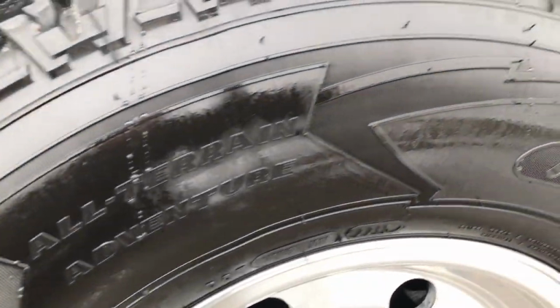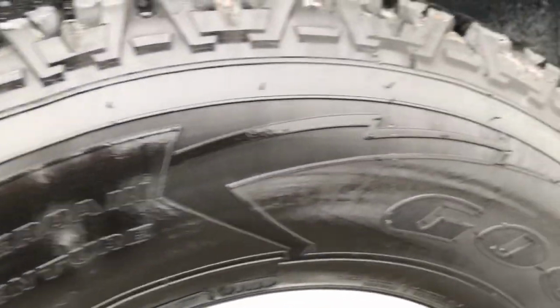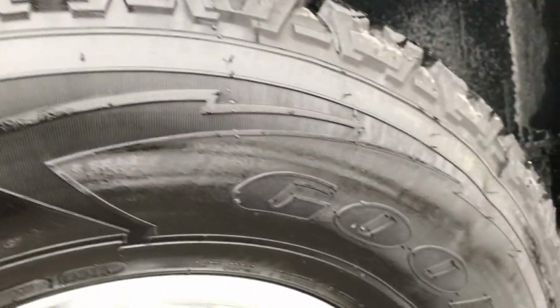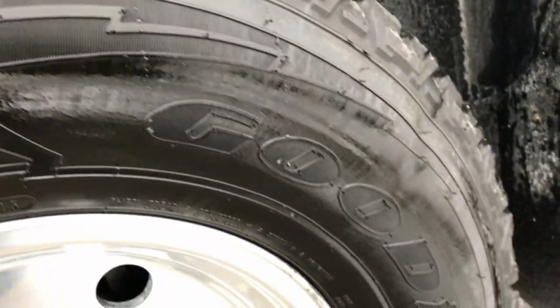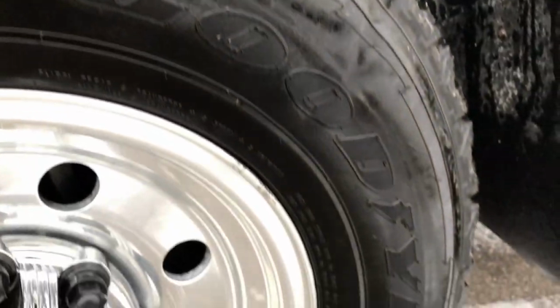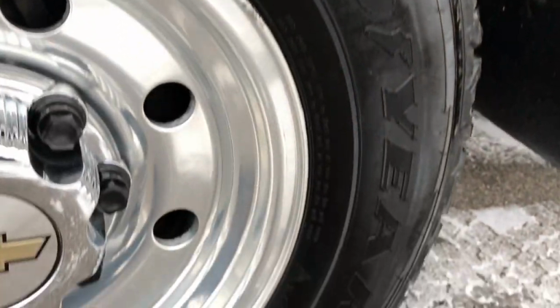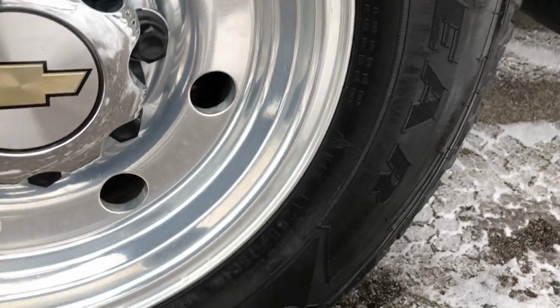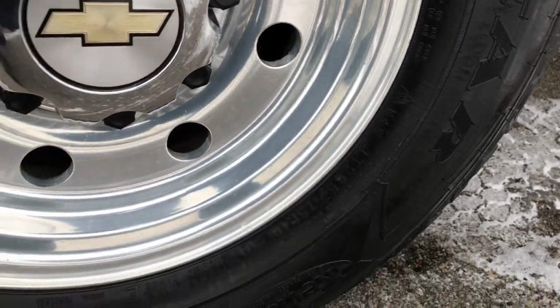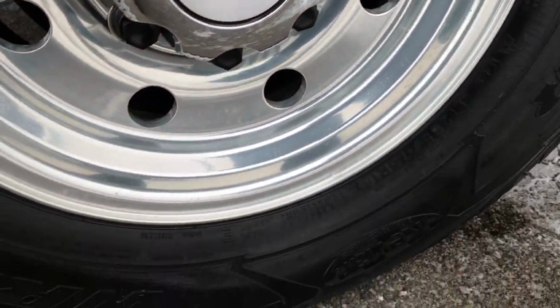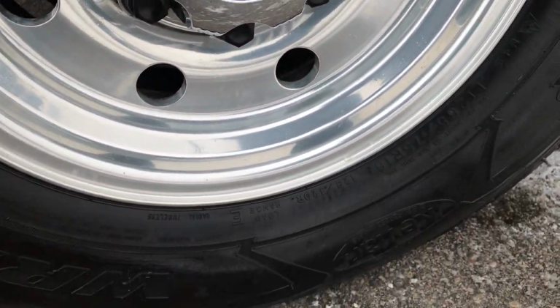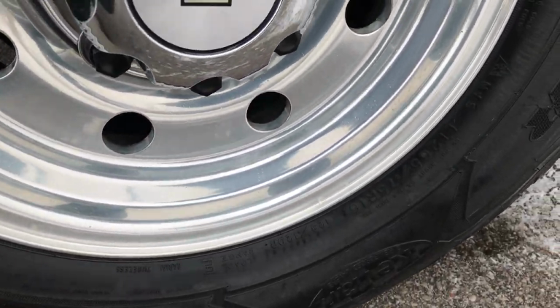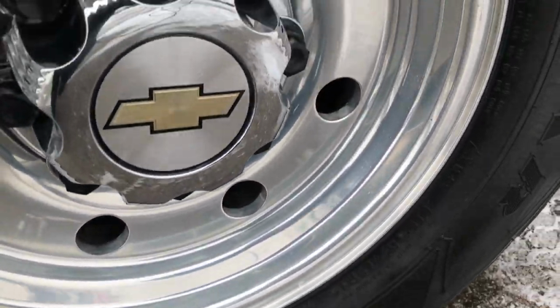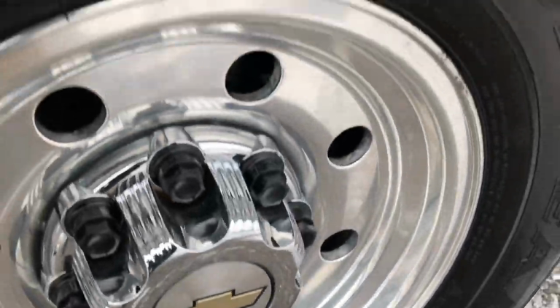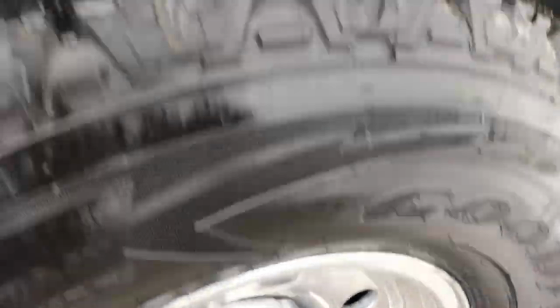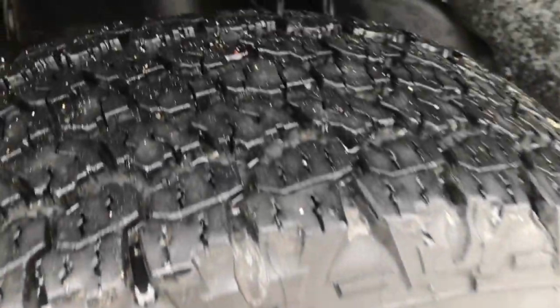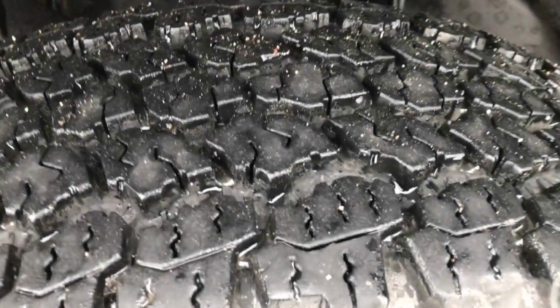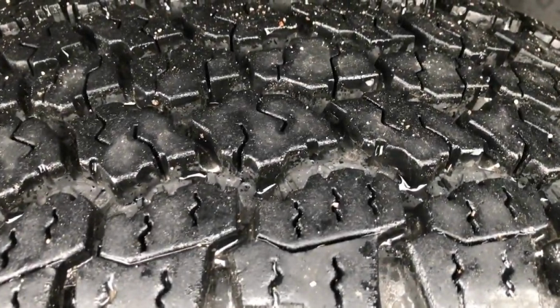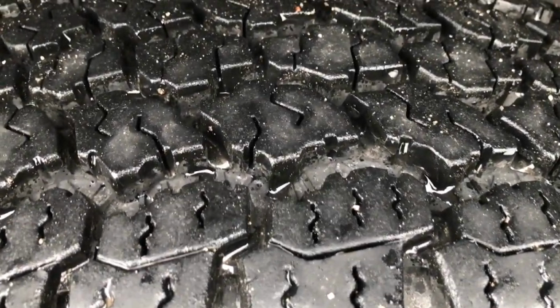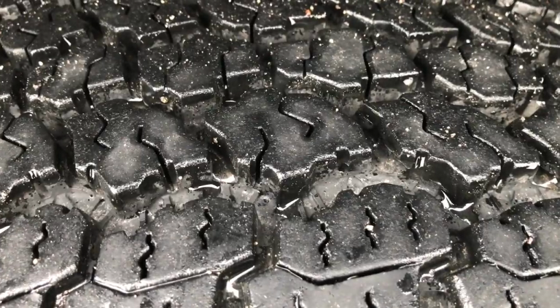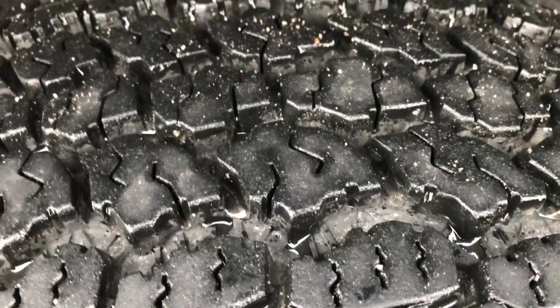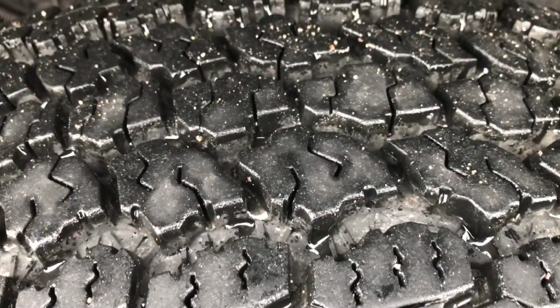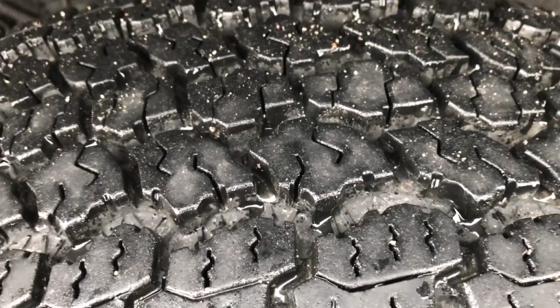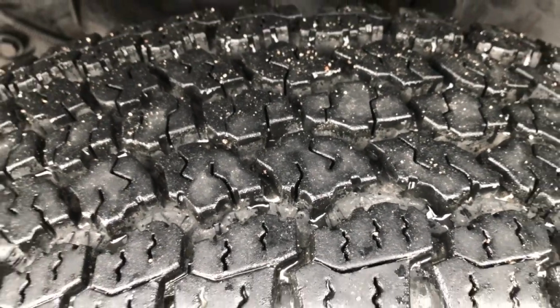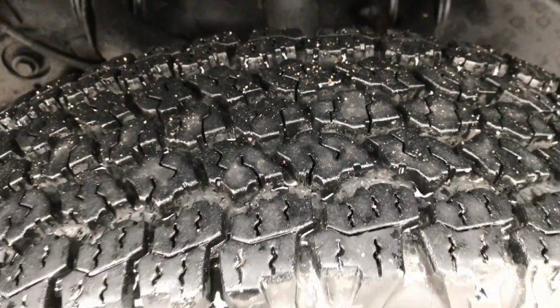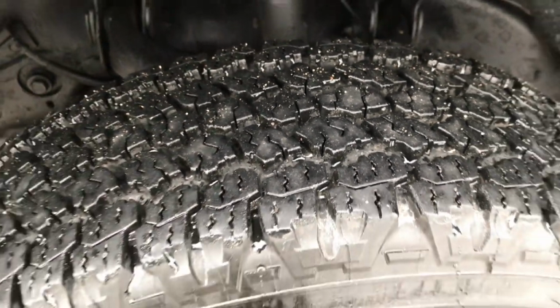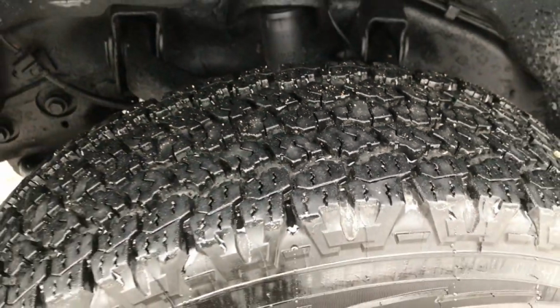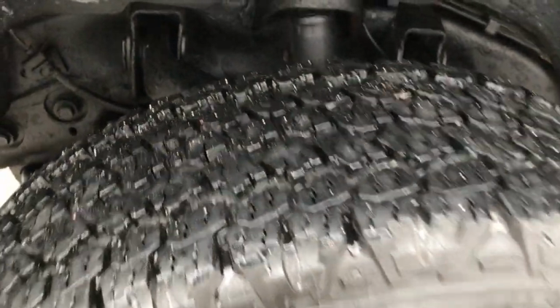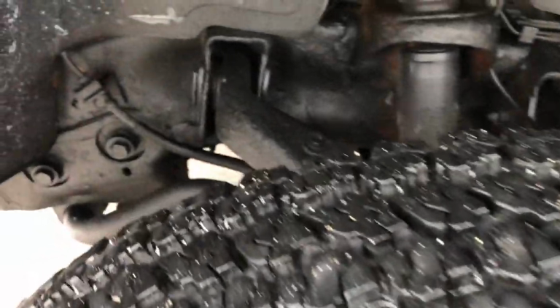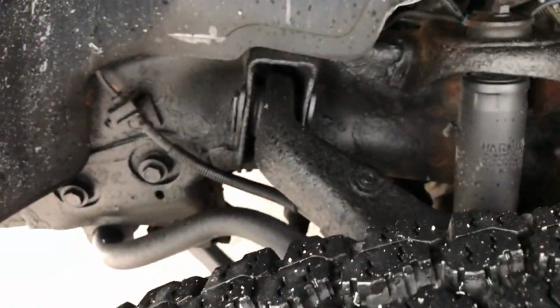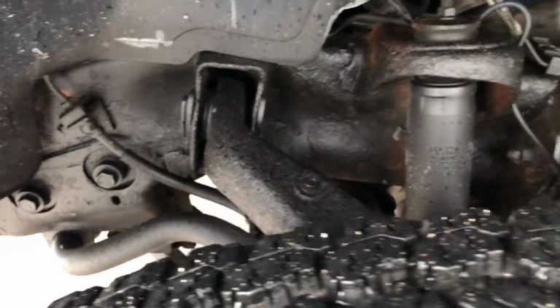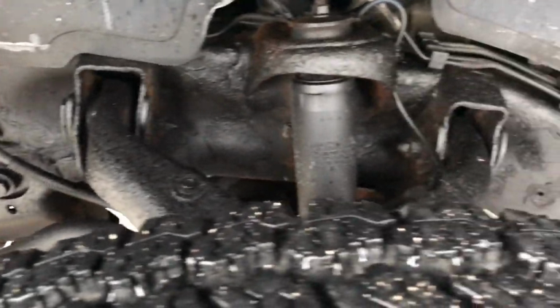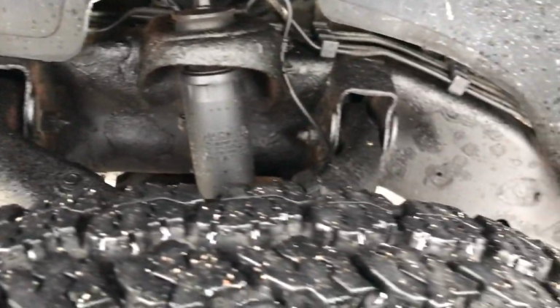They have Goodyear Wrangler Kevlar tires, these are LT265 75R16s. These tires look like they have about 80-90% of the tread left. The frame and underbody is in pretty nice condition.